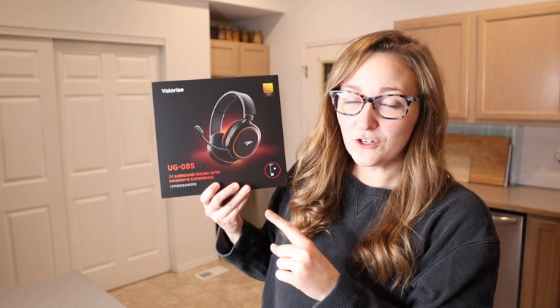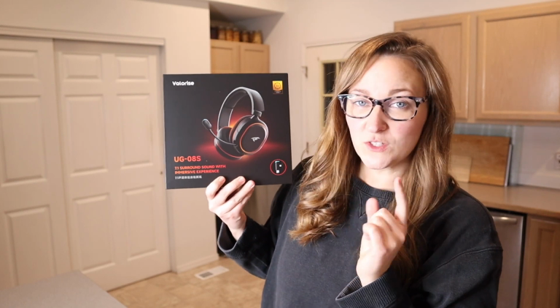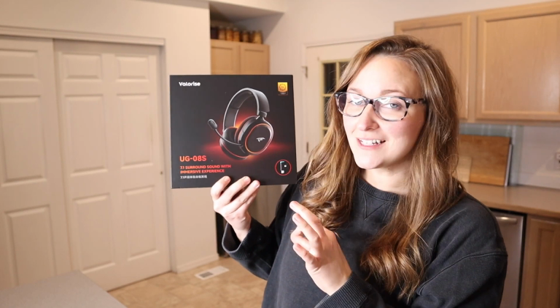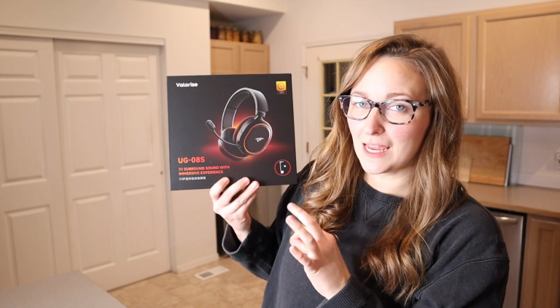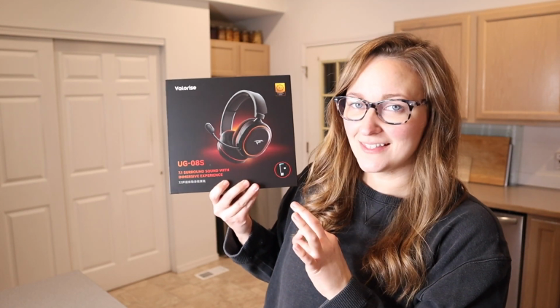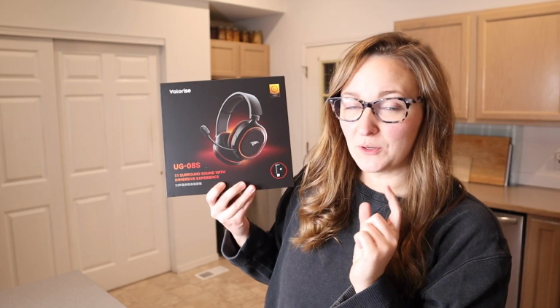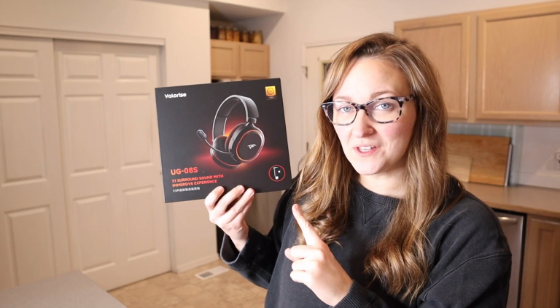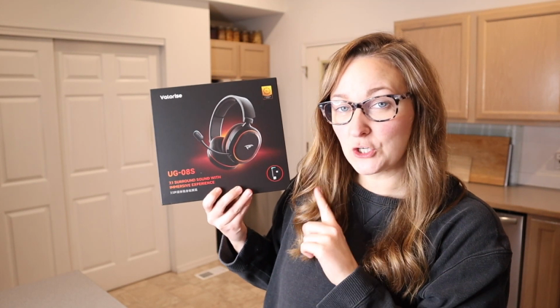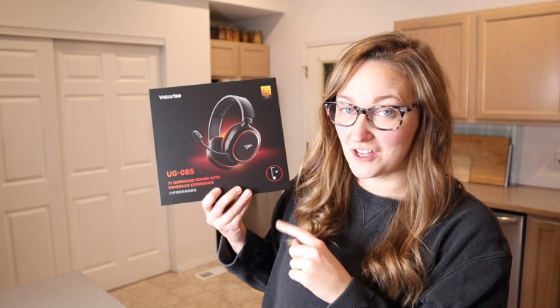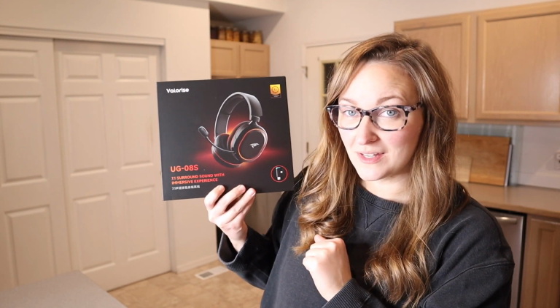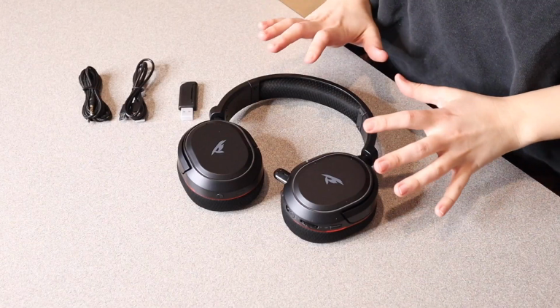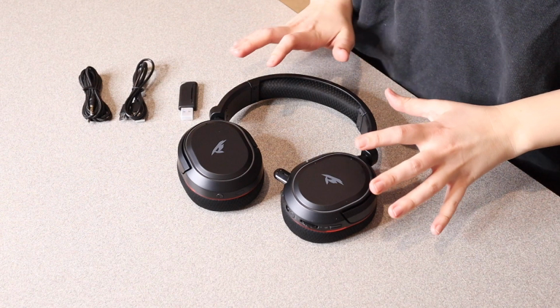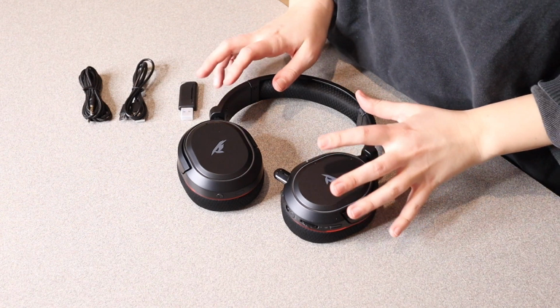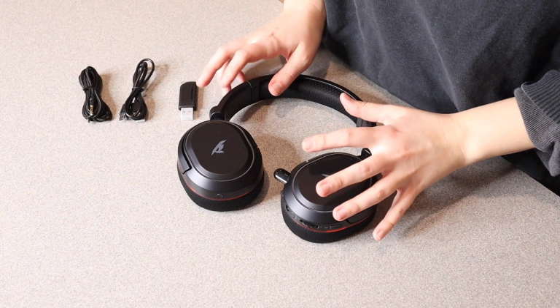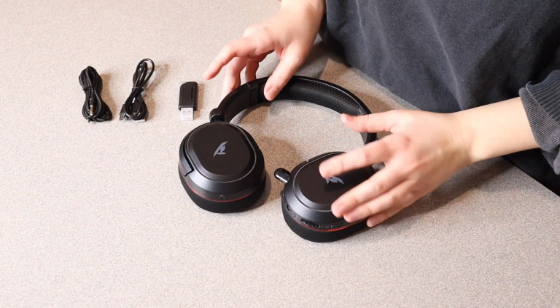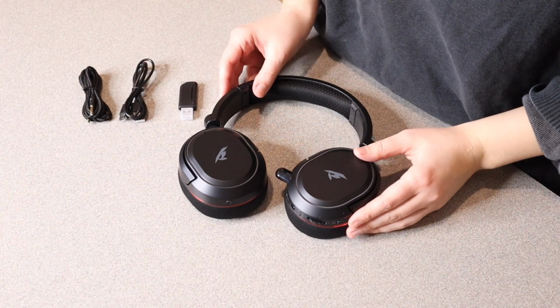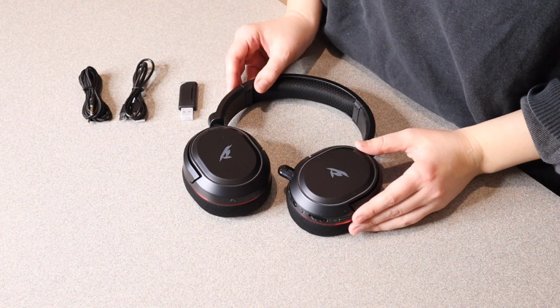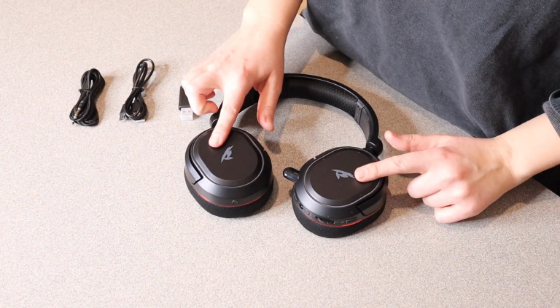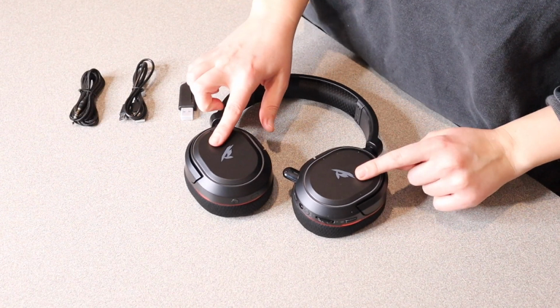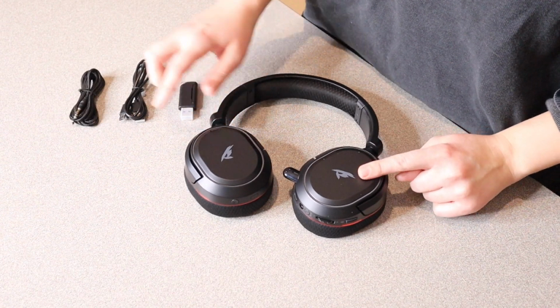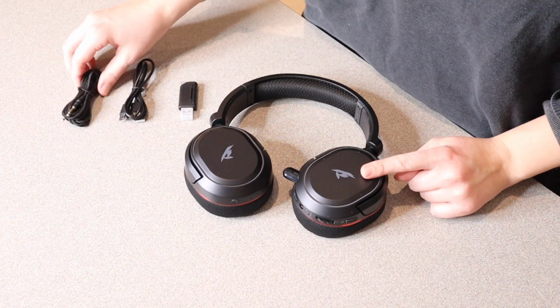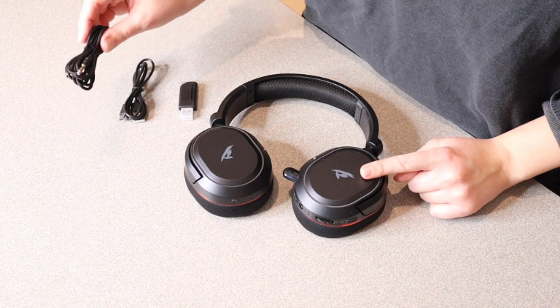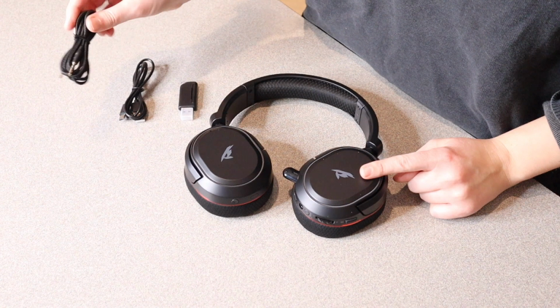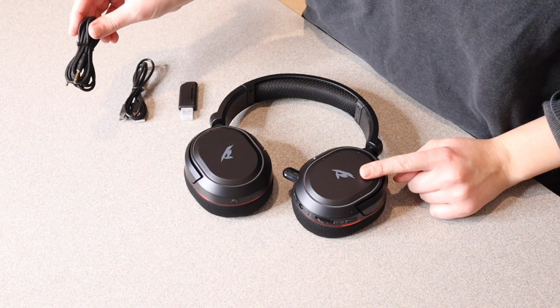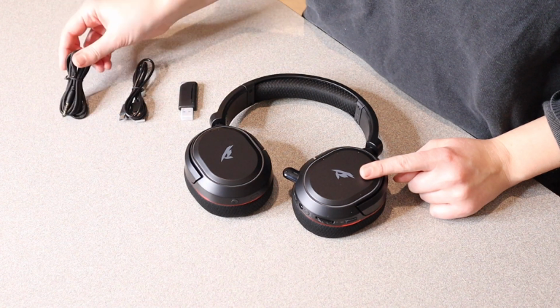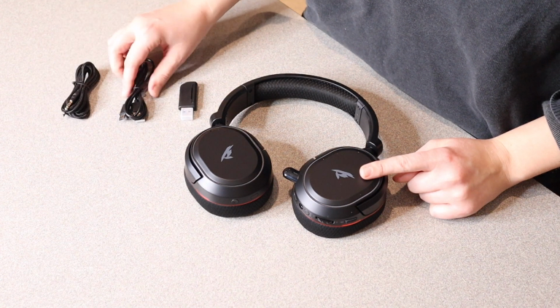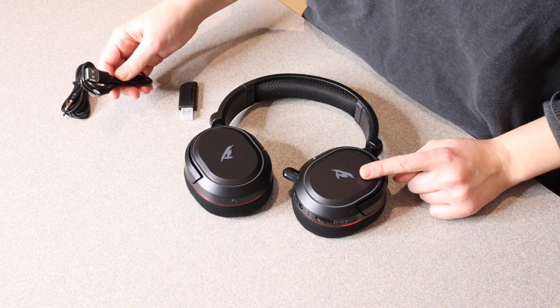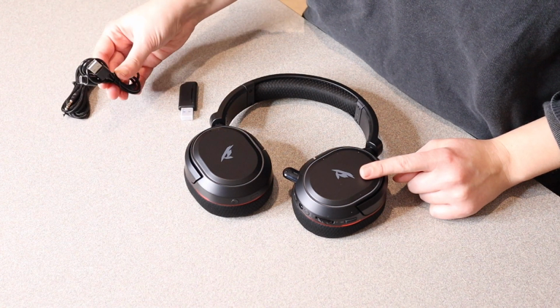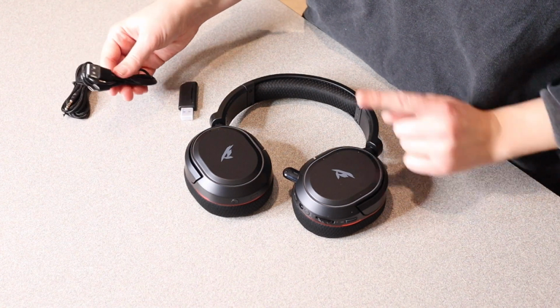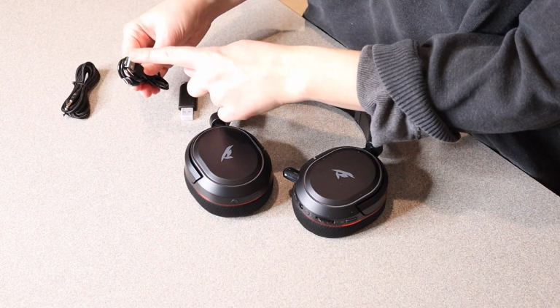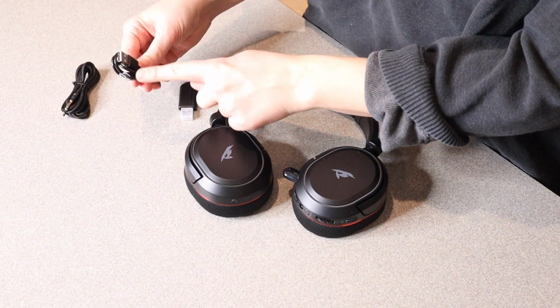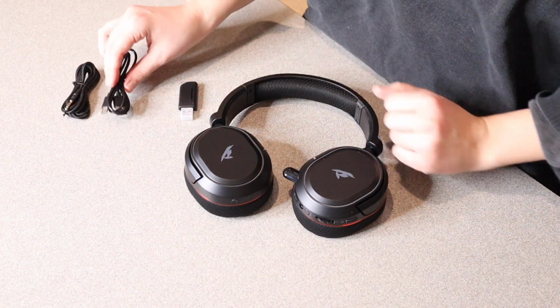Right here I have this wireless gaming headset. Let me go ahead and open this up and show you everything it comes with. This is everything that came inside the box besides a user manual. Besides the actual headset itself, it does come with a little aux cord, the charge cord, which is just a USB to type C.